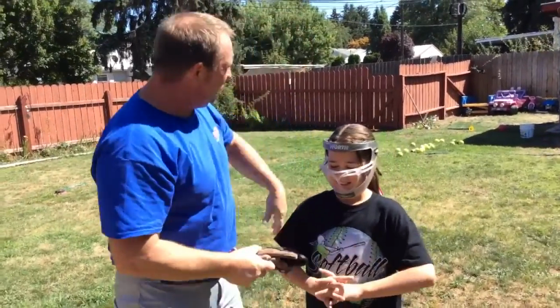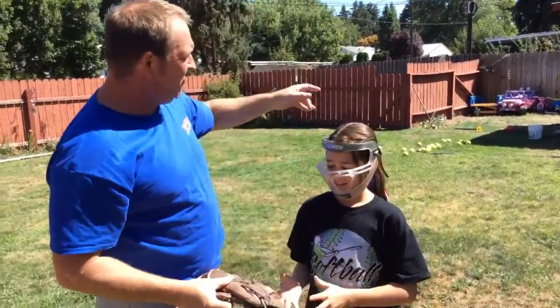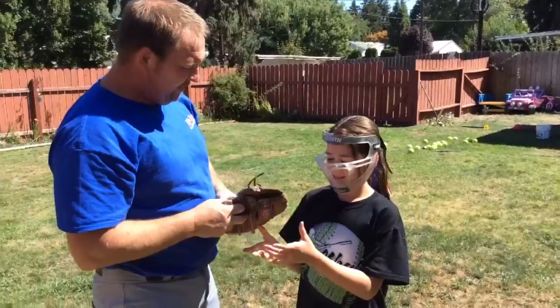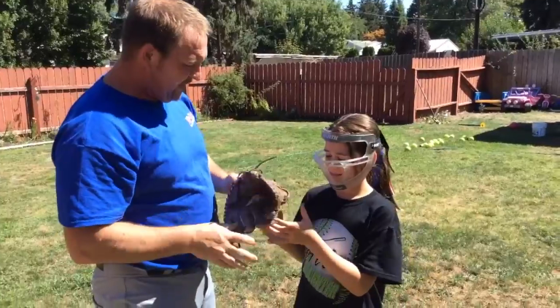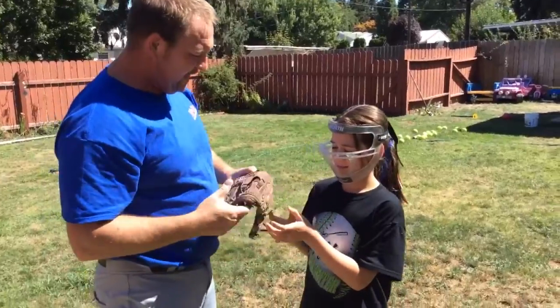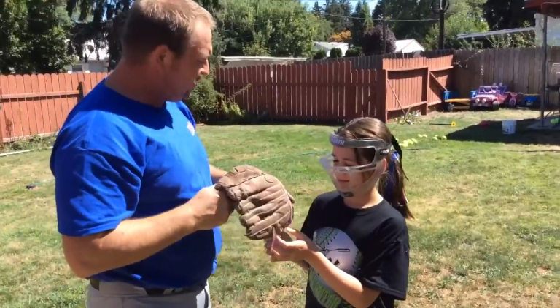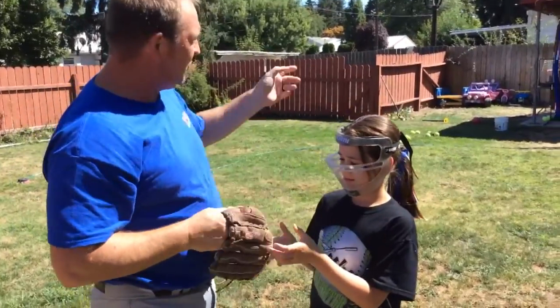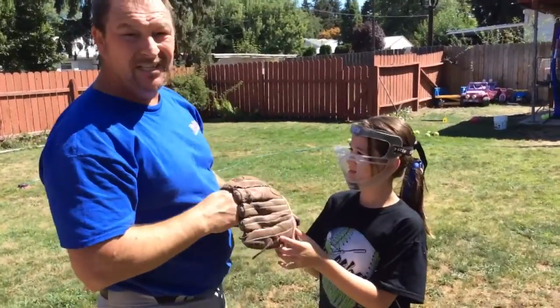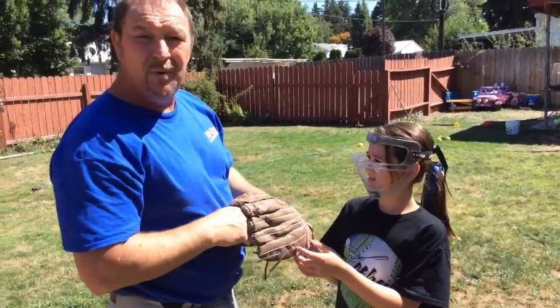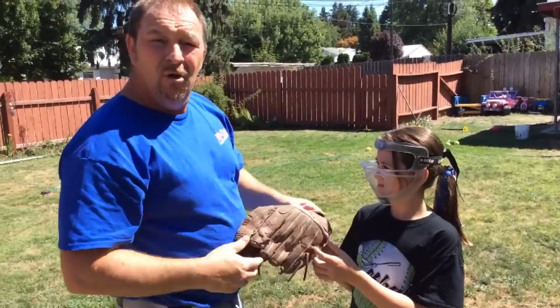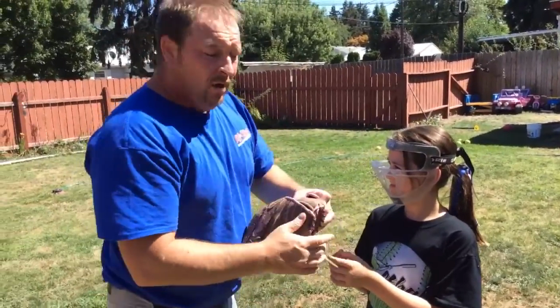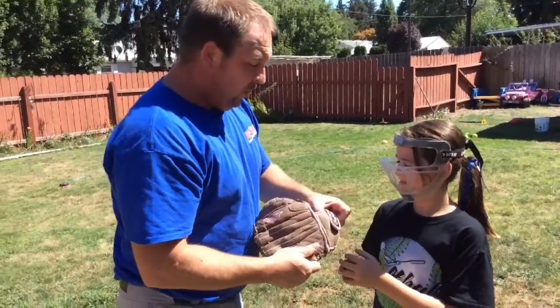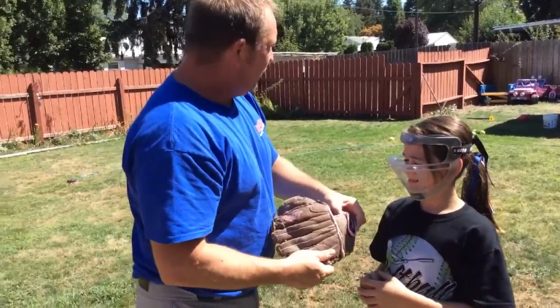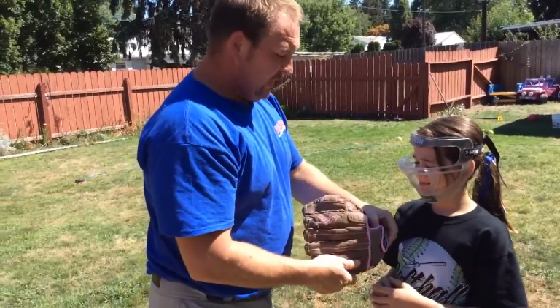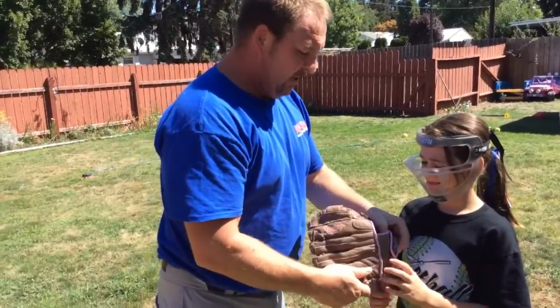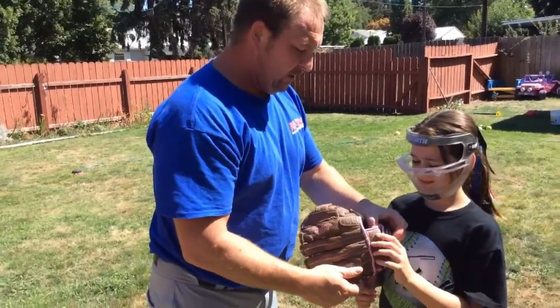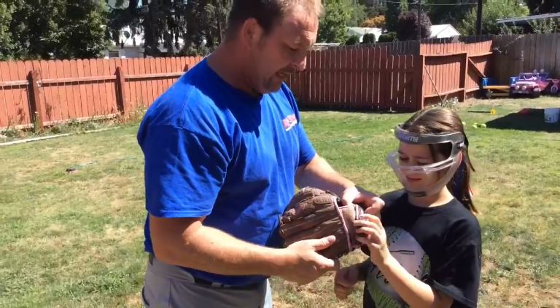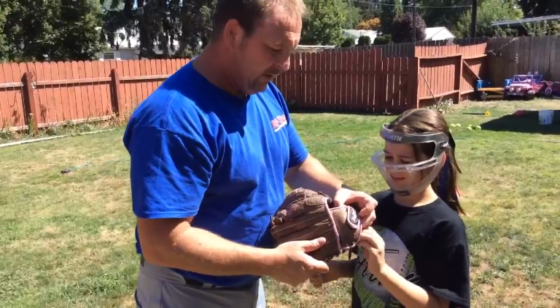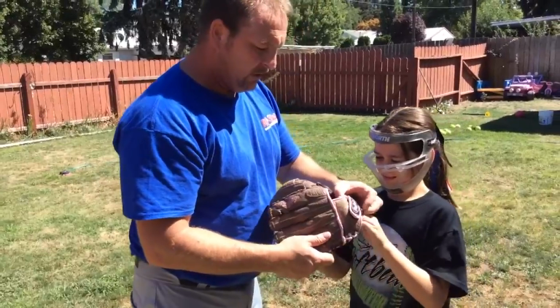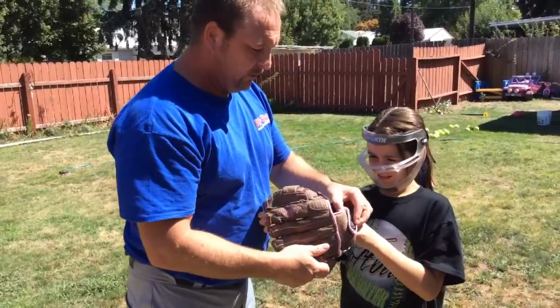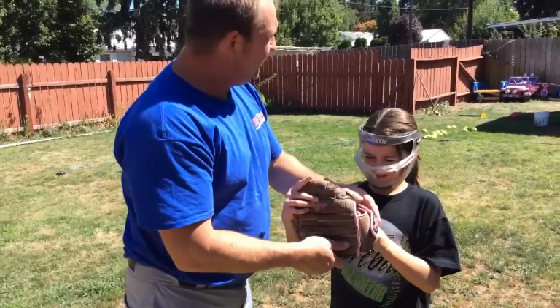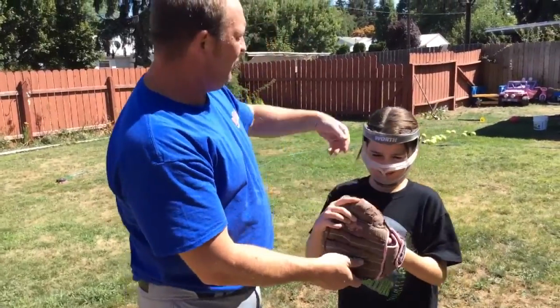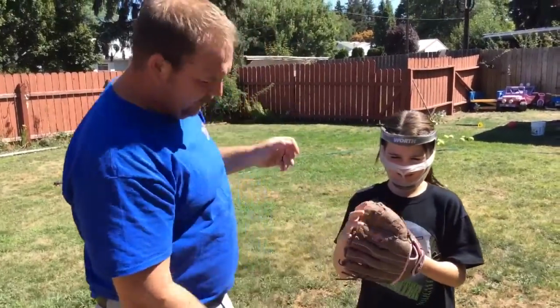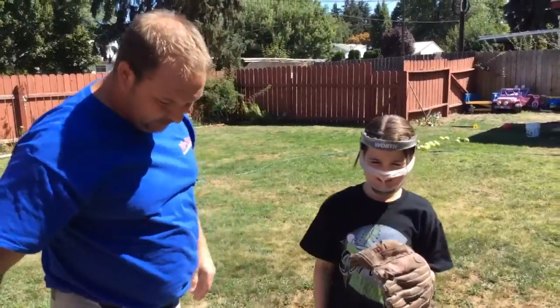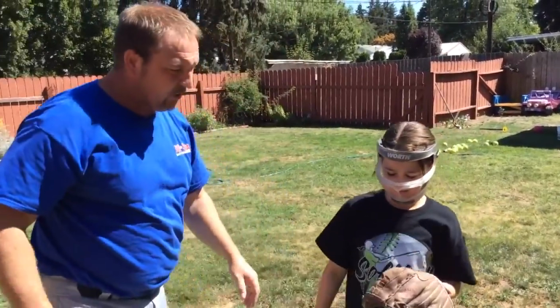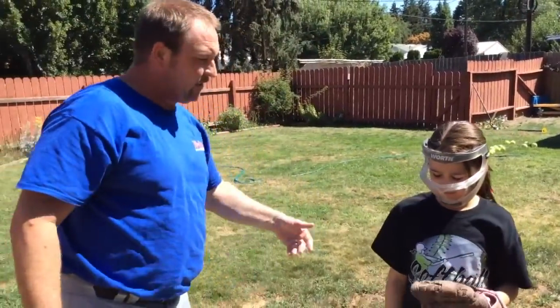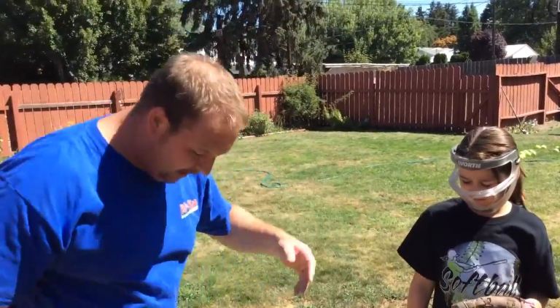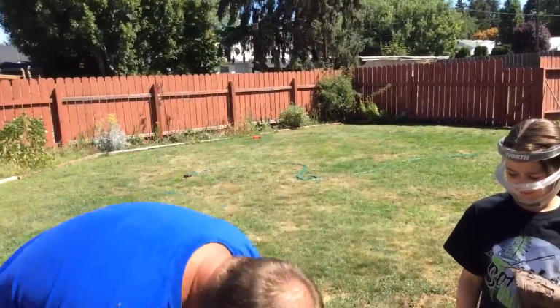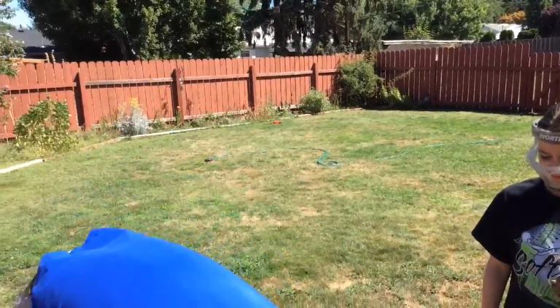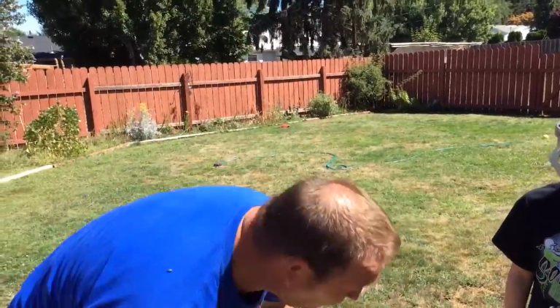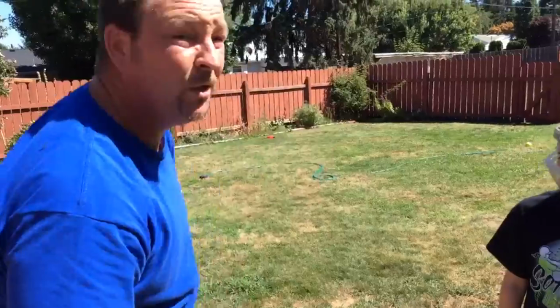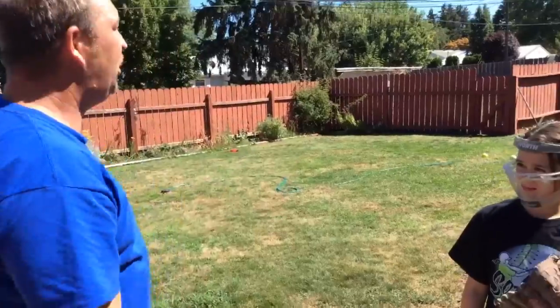She's going to run over in front of the net there. Again, you can use a backstop or a hill or something like that — that way there's not so much retrieval involved. She's going to try catching the ball as I throw each one to her.